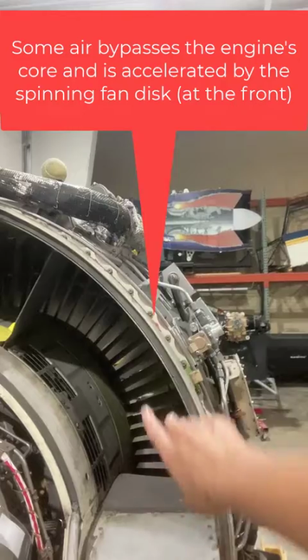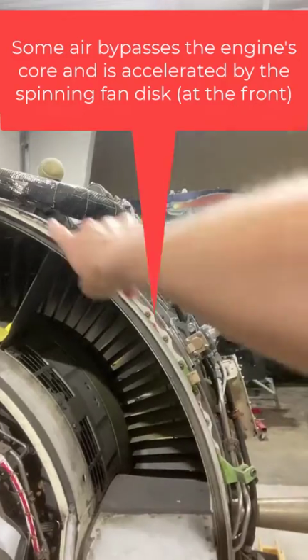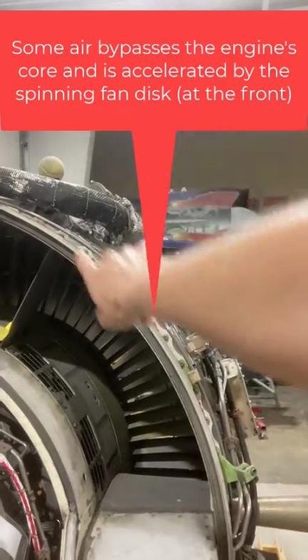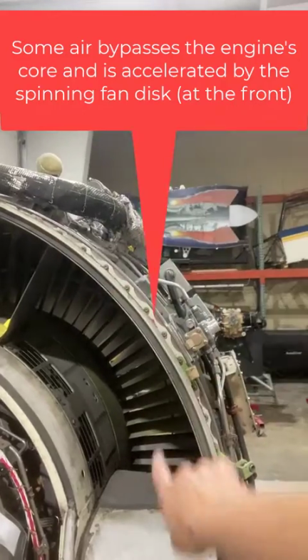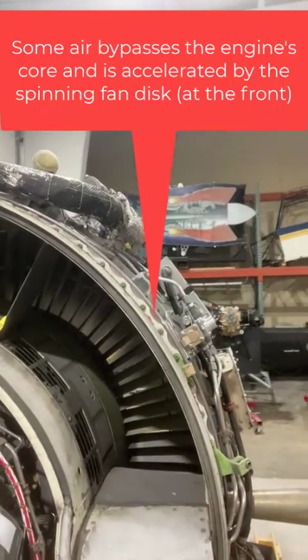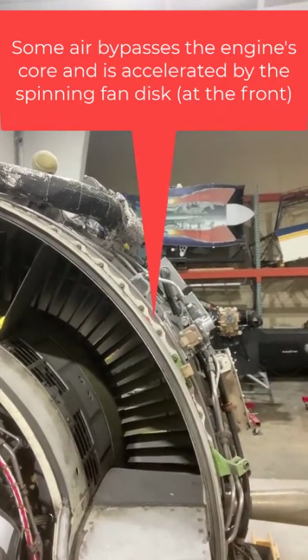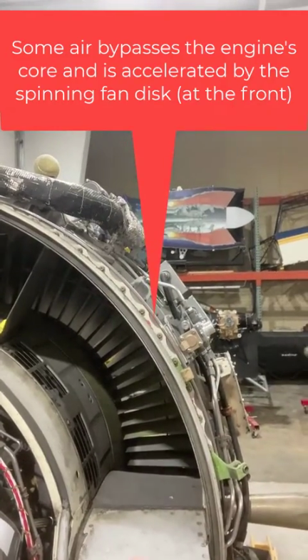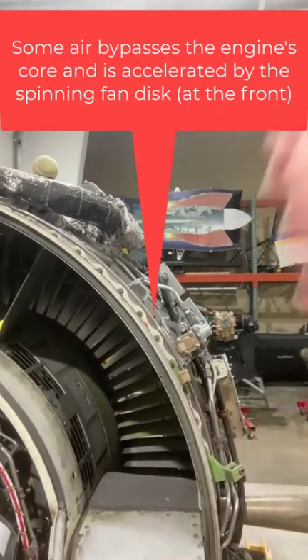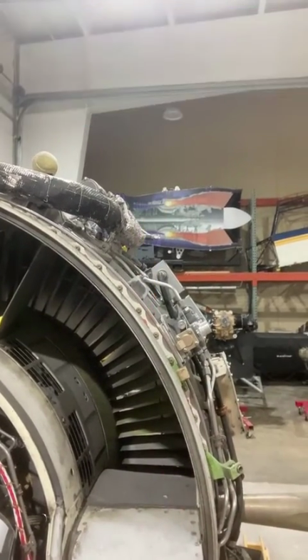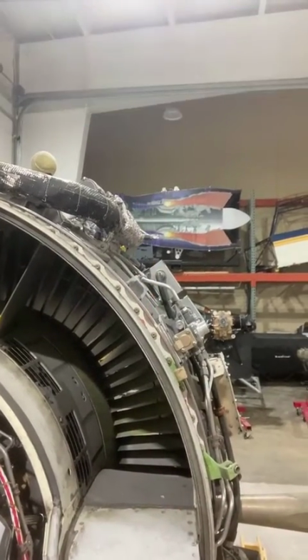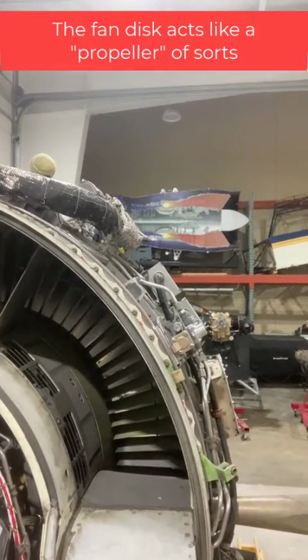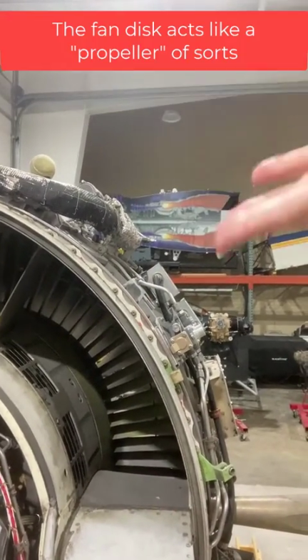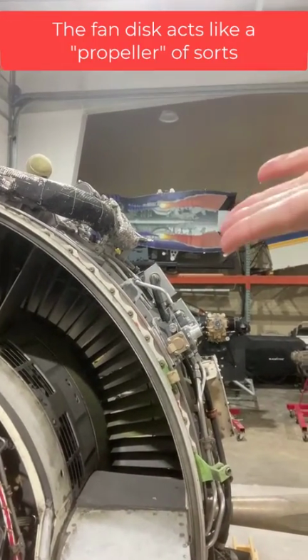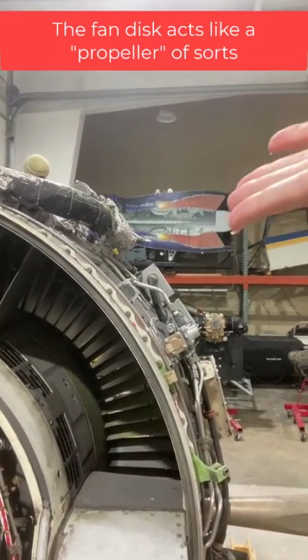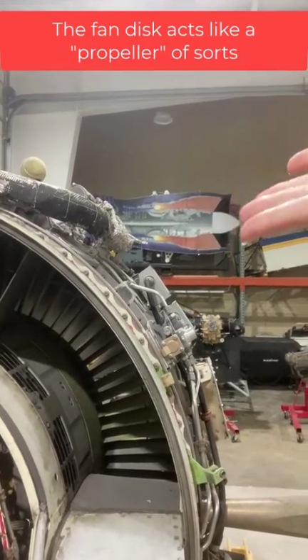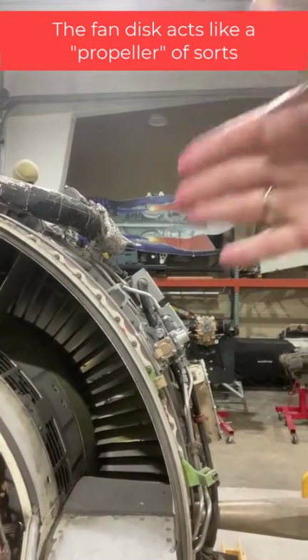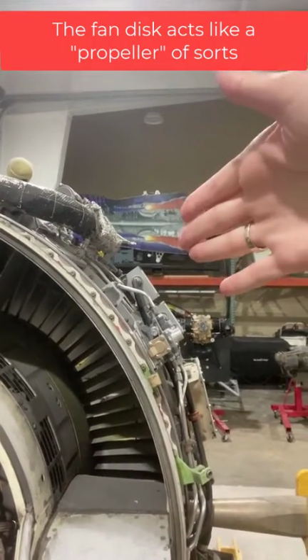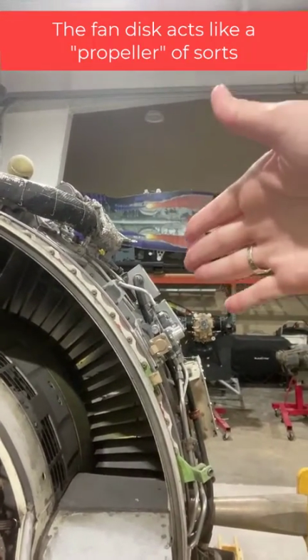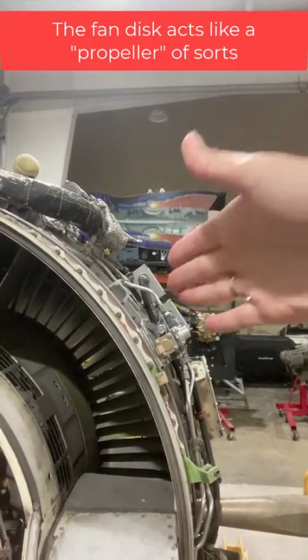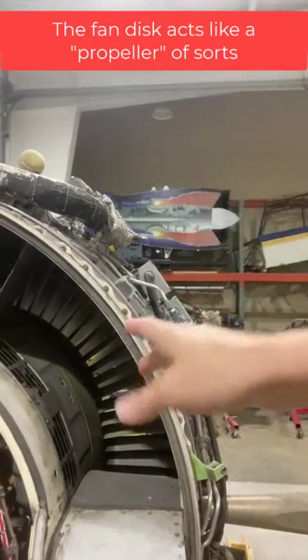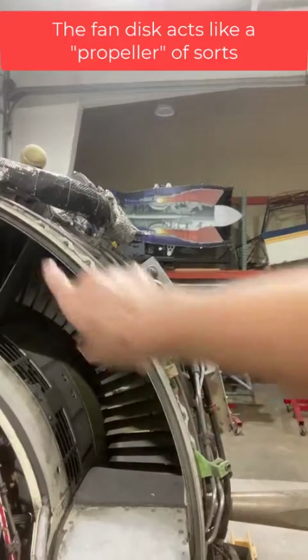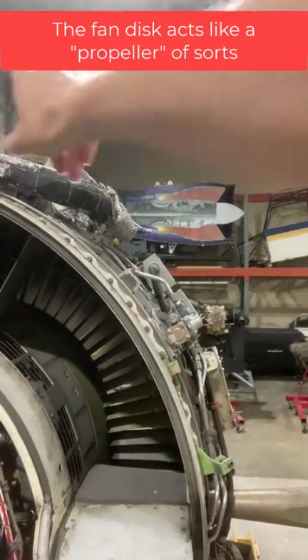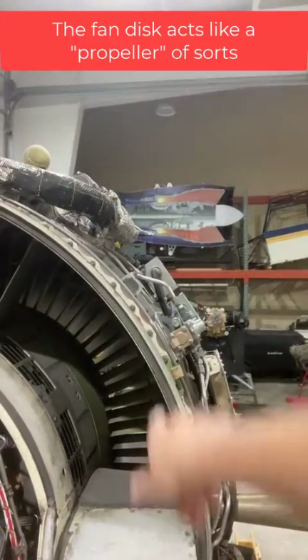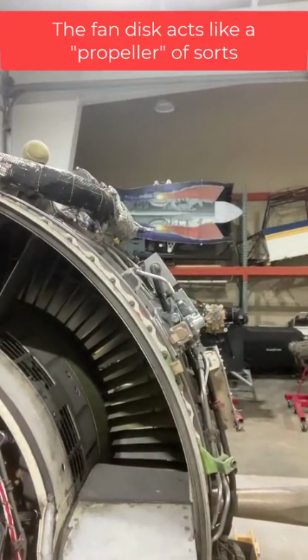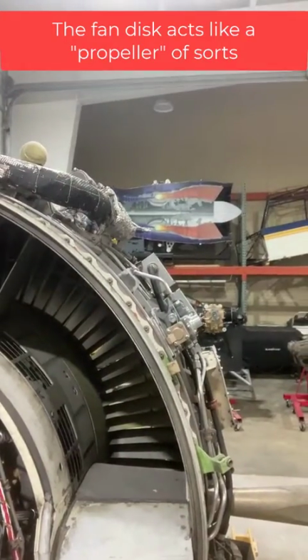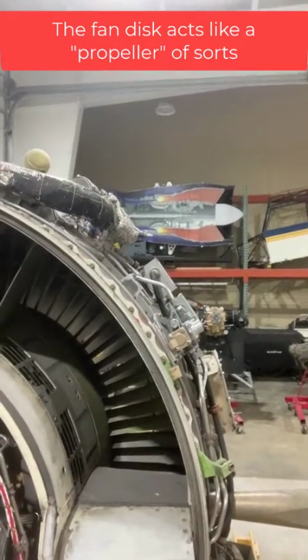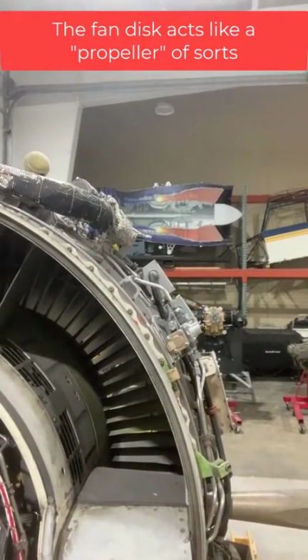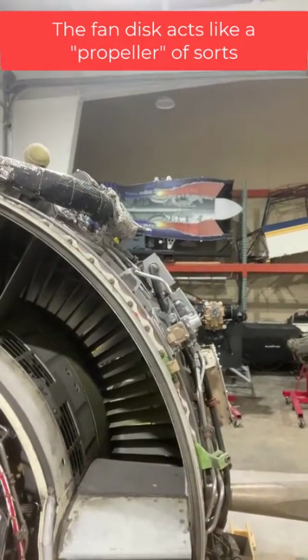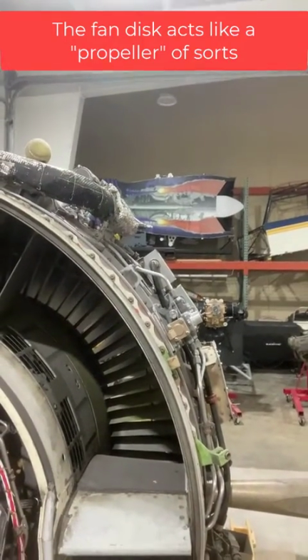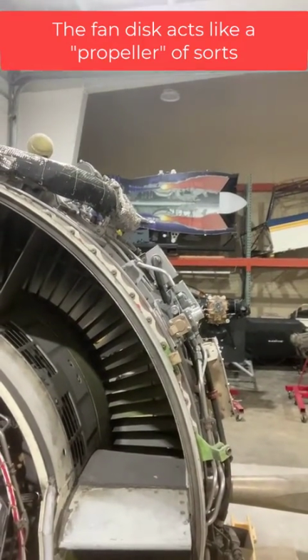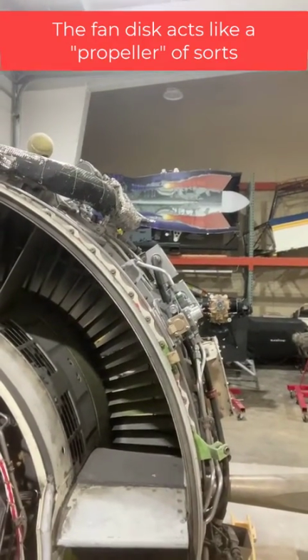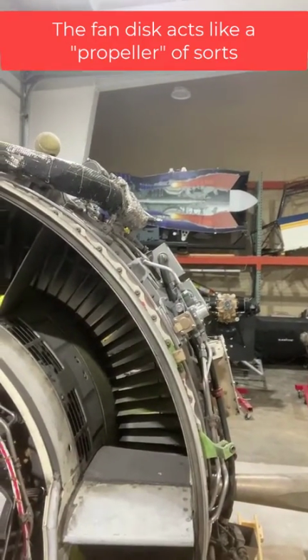It kind of acts like a really large propeller. It's not exactly a long propeller, but it's still spinning and generating a large amount of thrust.